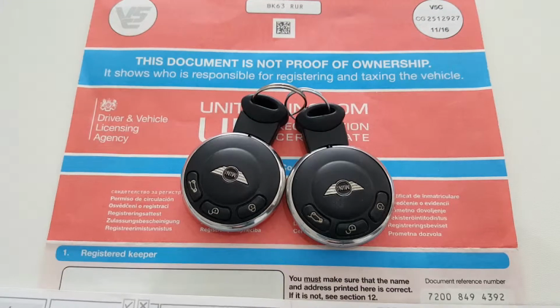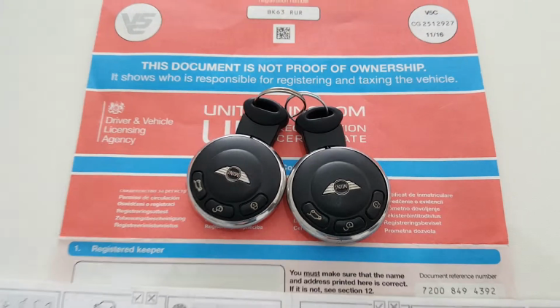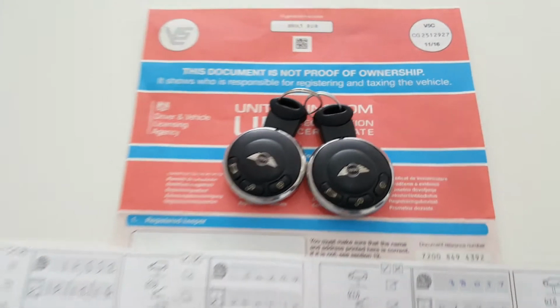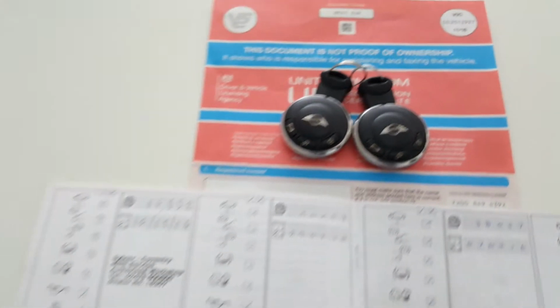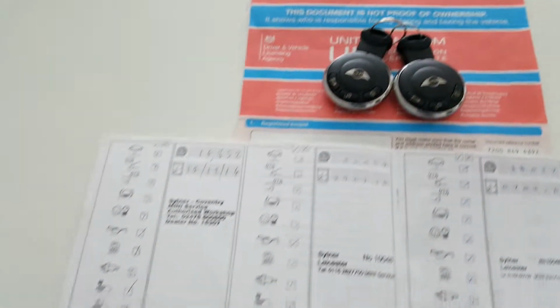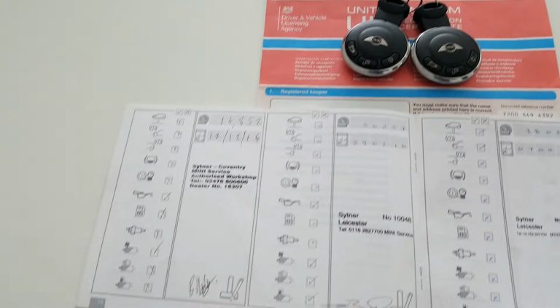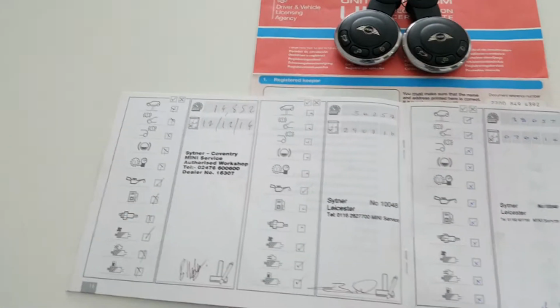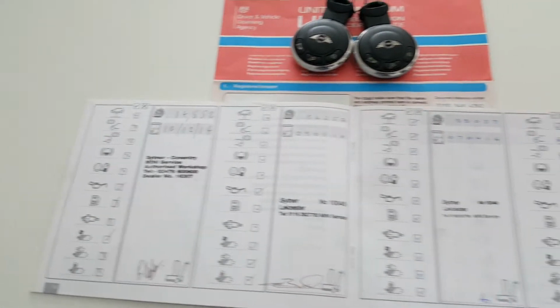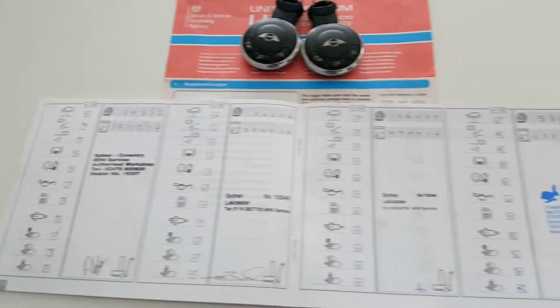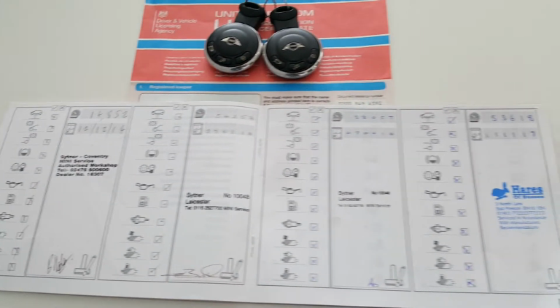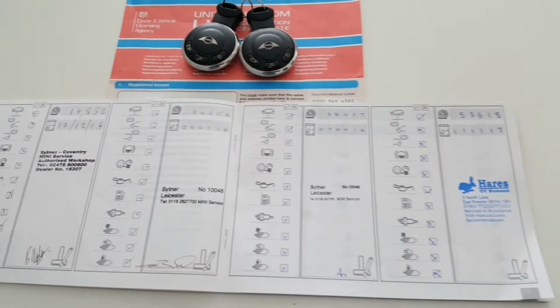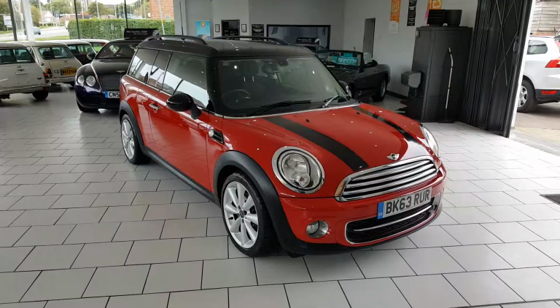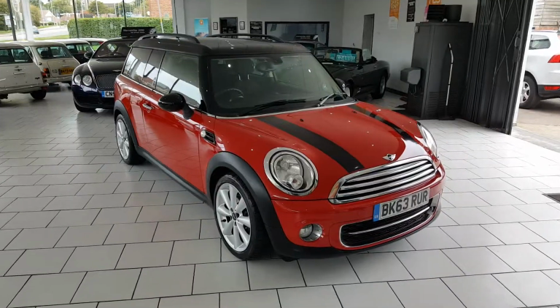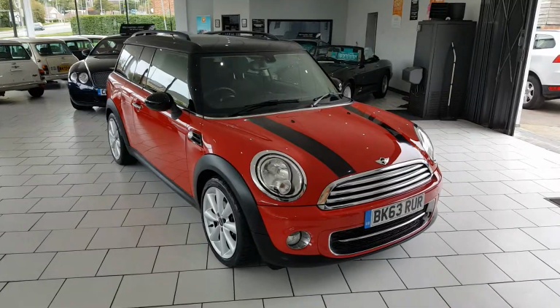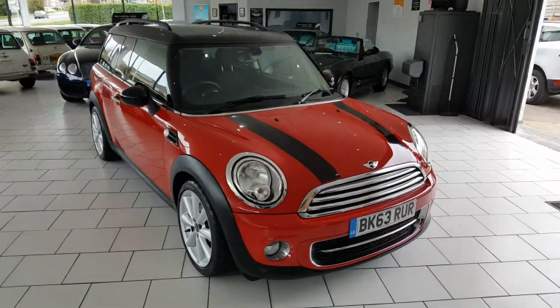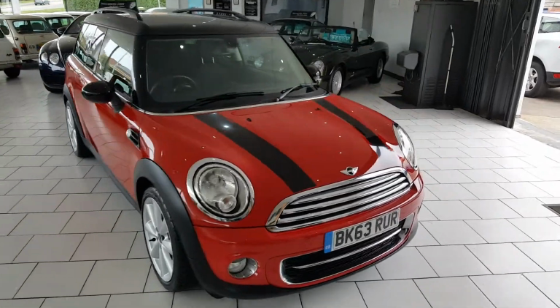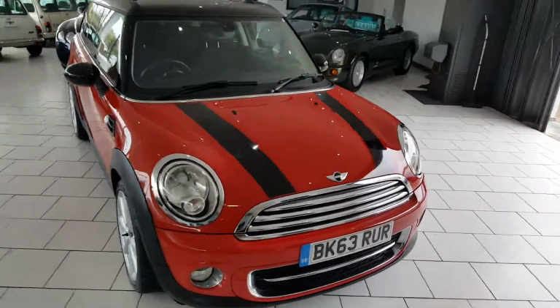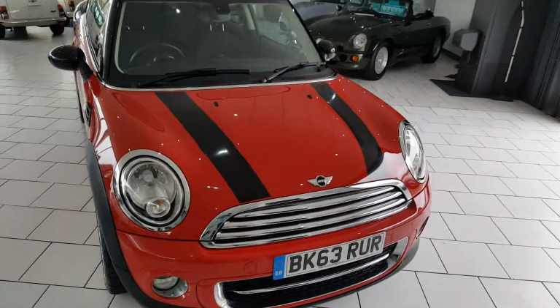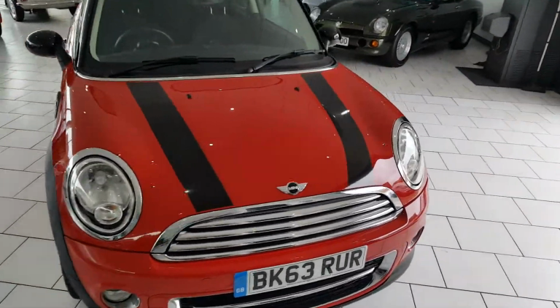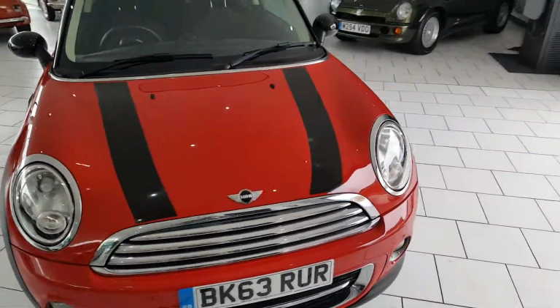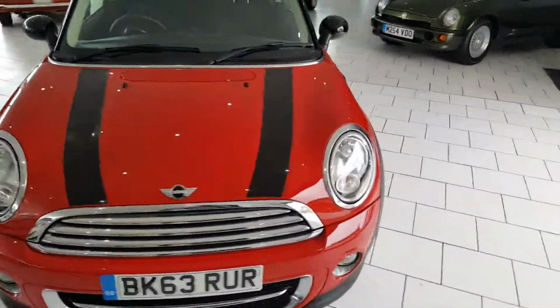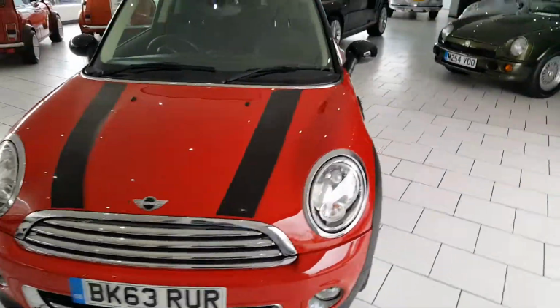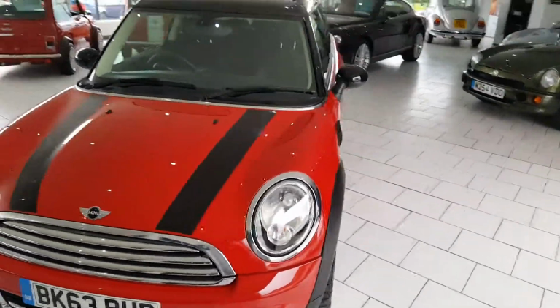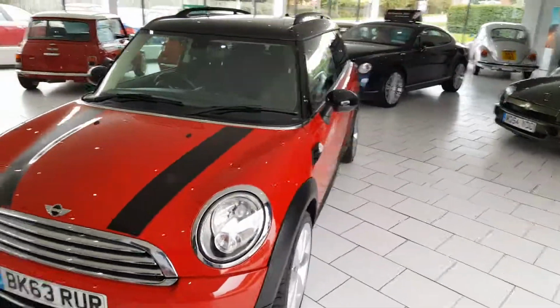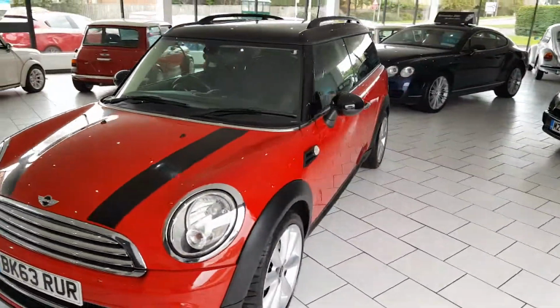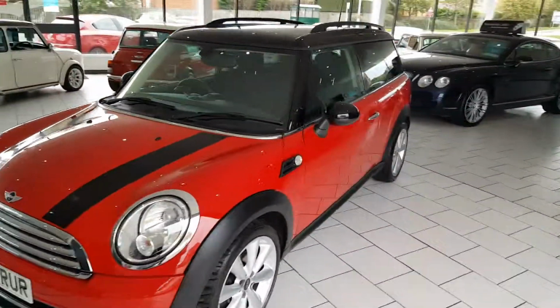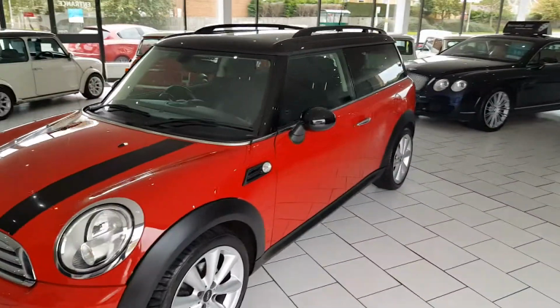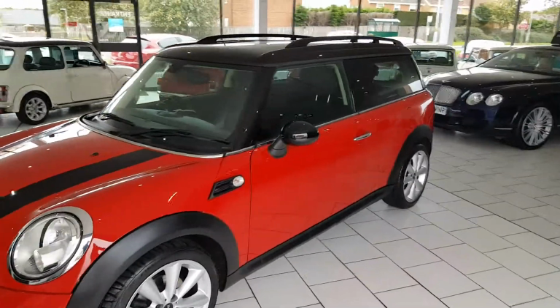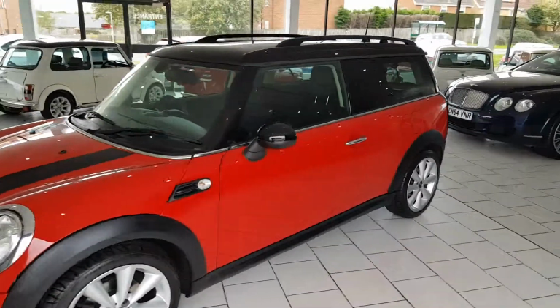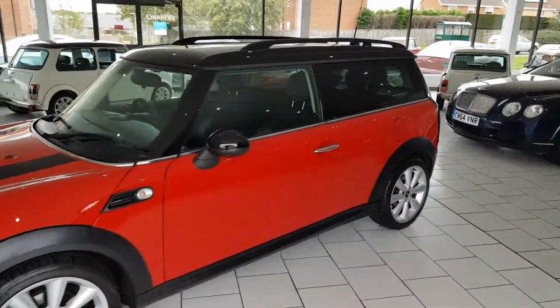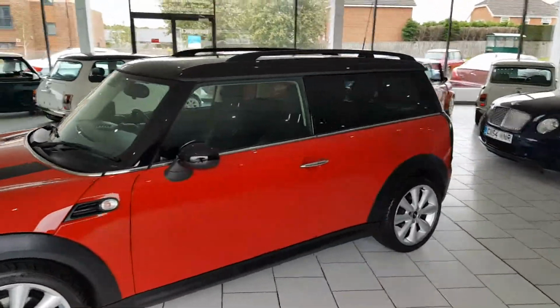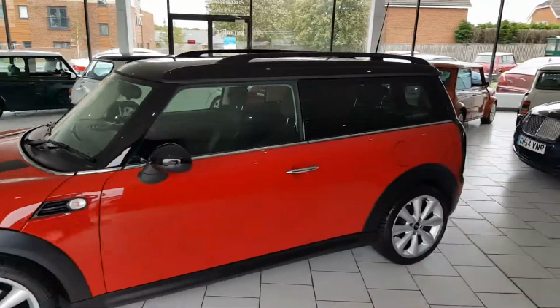You have two keys for the car and an excellent service history. On delivery, this lovely Mini will come serviced, with 12 months MOT and a Gold Cover warranty, which can be extended.